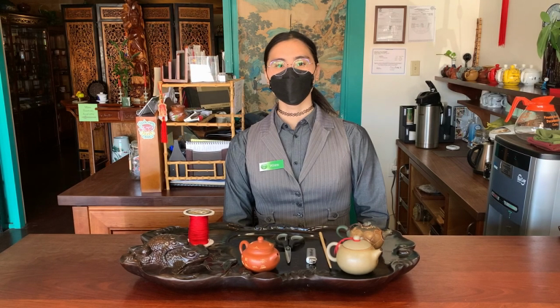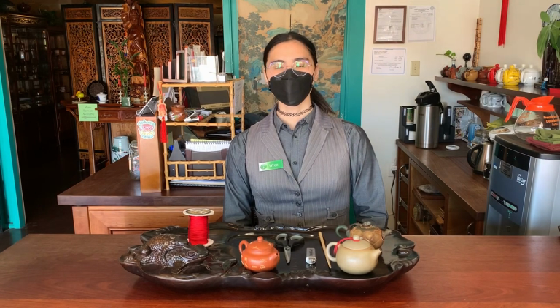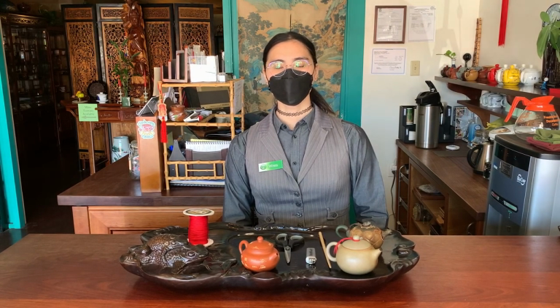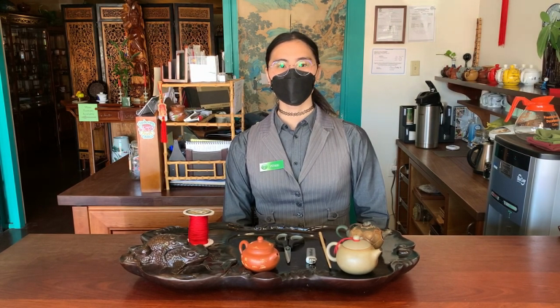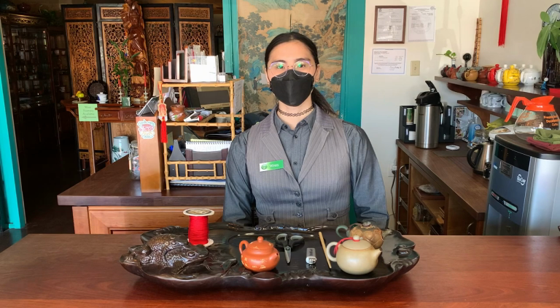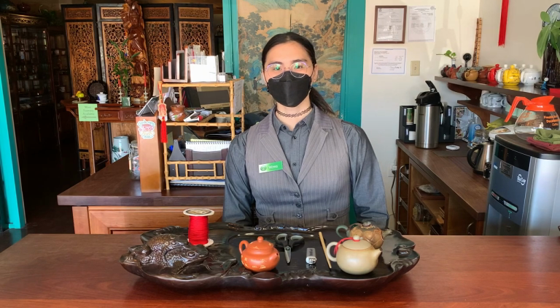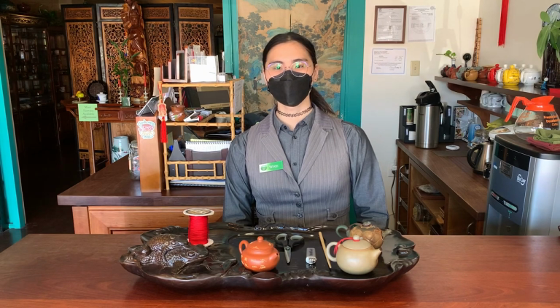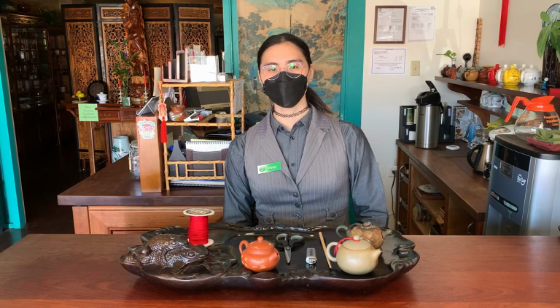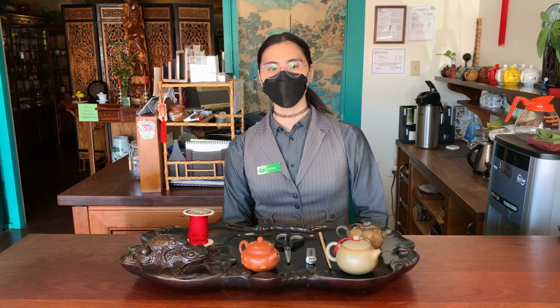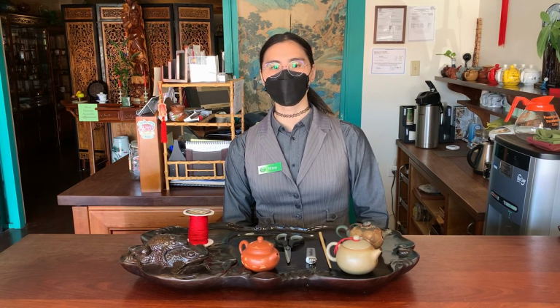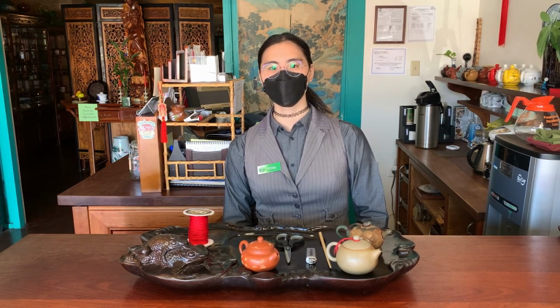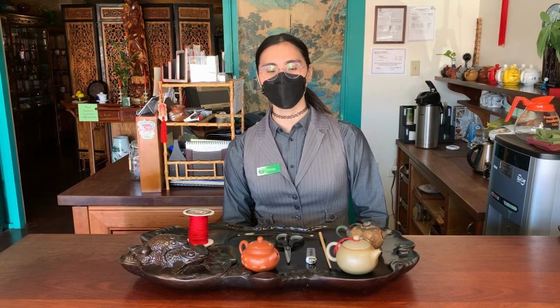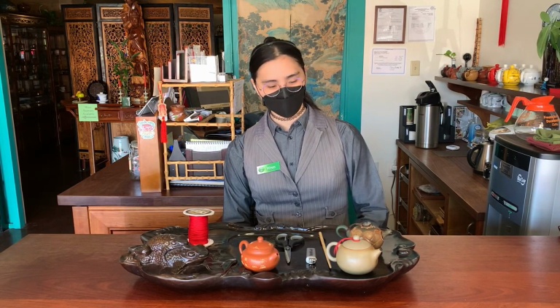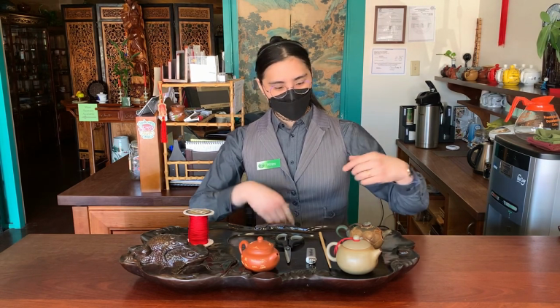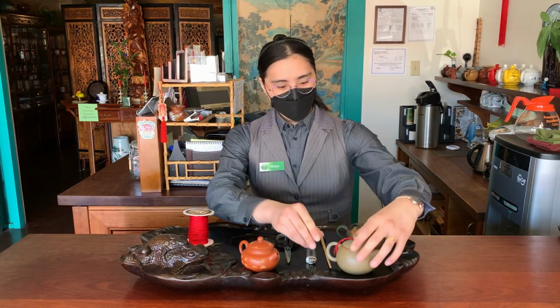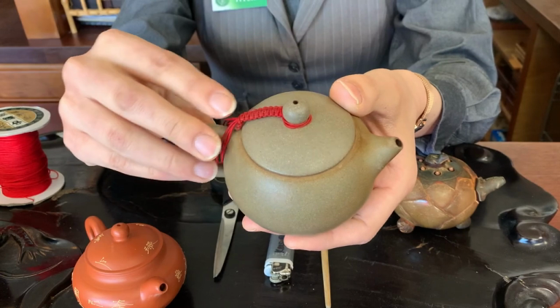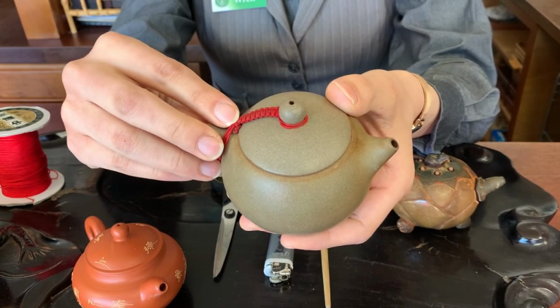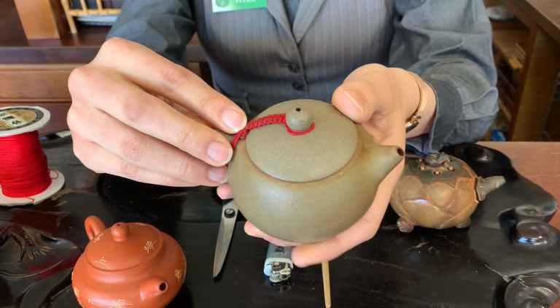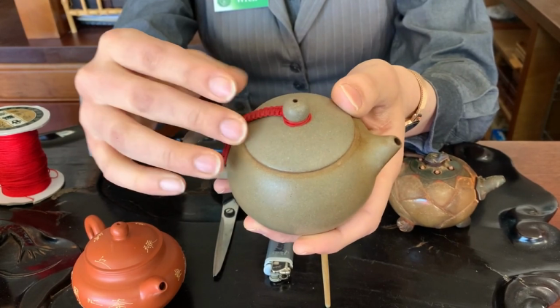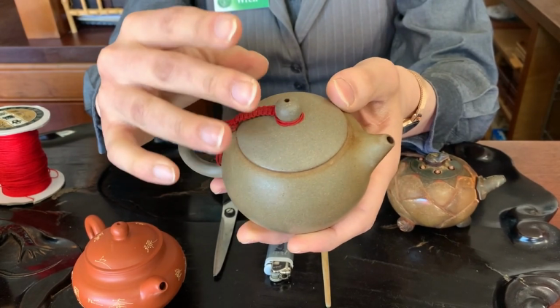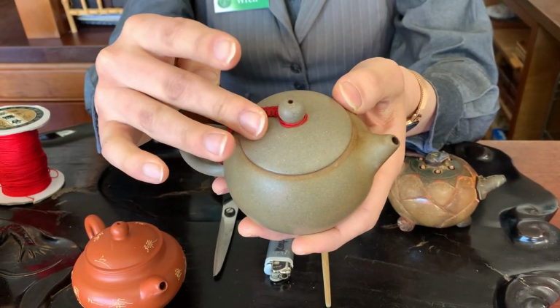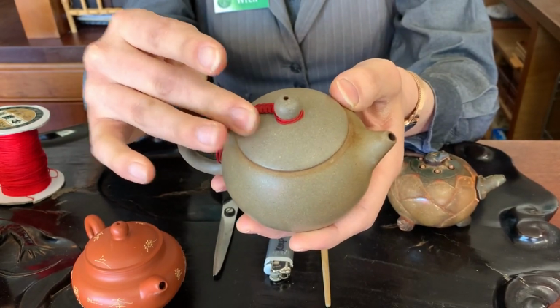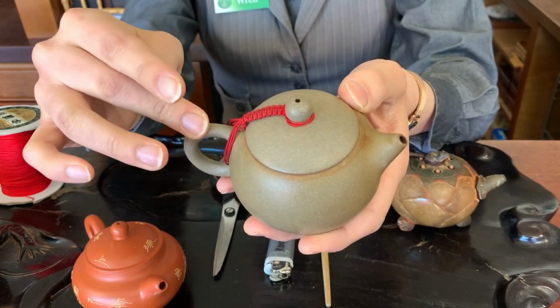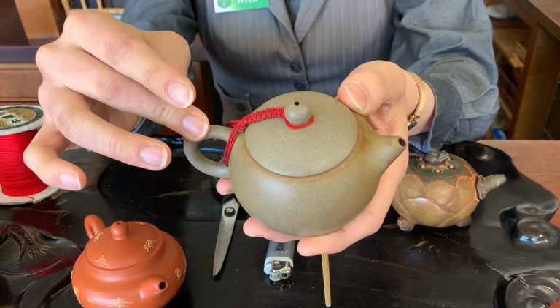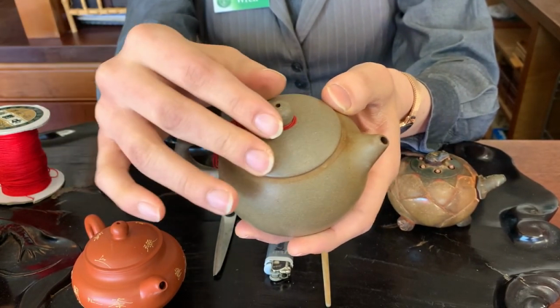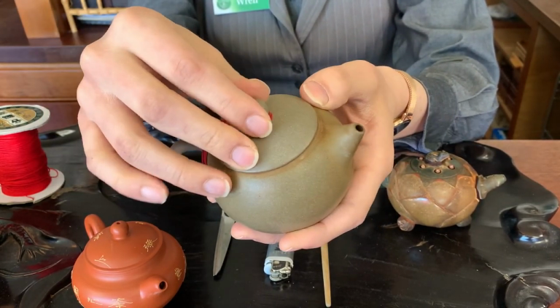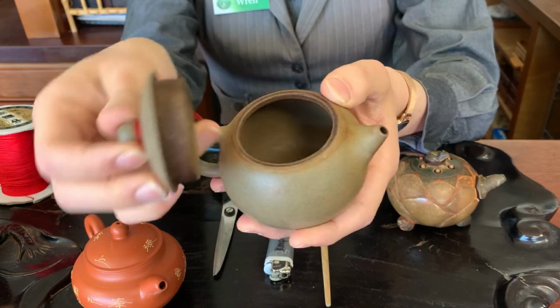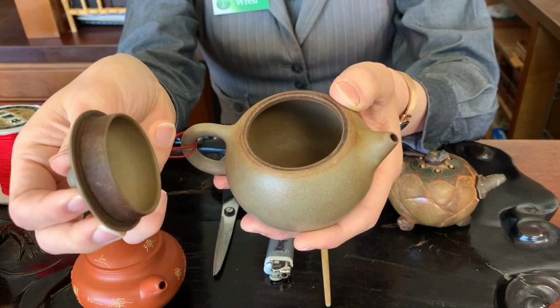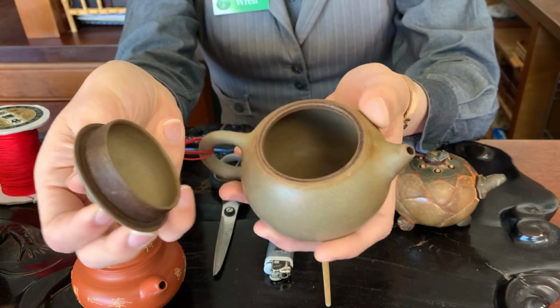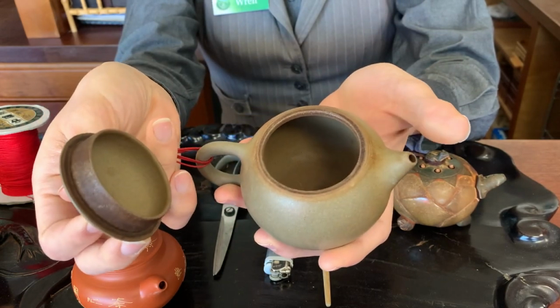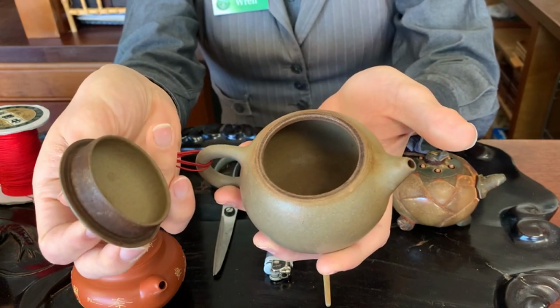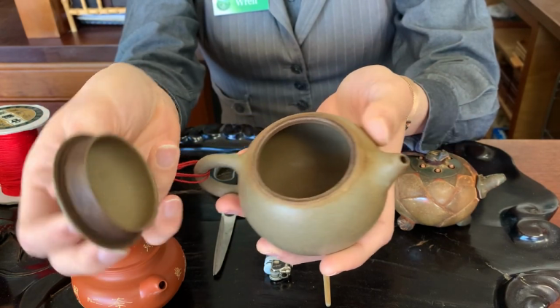Hi, I'm Ren here at Seven Cups Fine Chinese Teas and today I want to show you how to make a braid for your teapot. What this braid does is it keeps your teapot lid attached to your teapot, so you don't drop and break it or lose it when you're washing it.